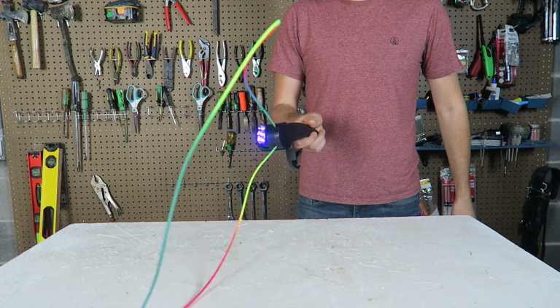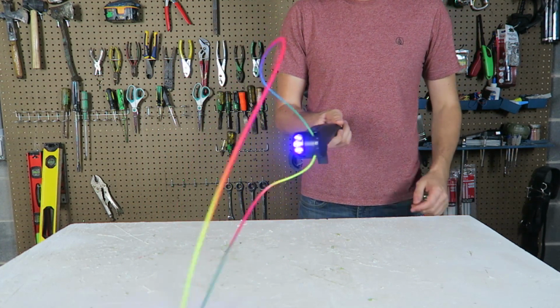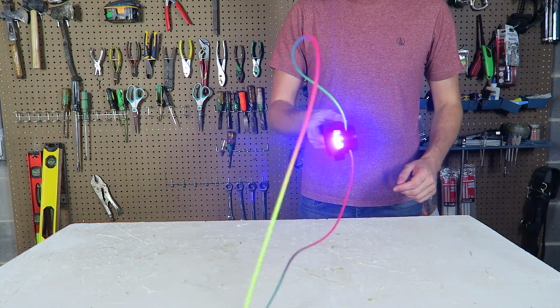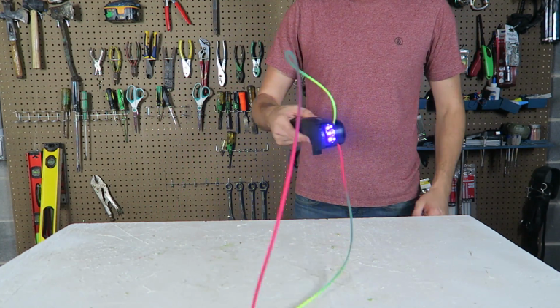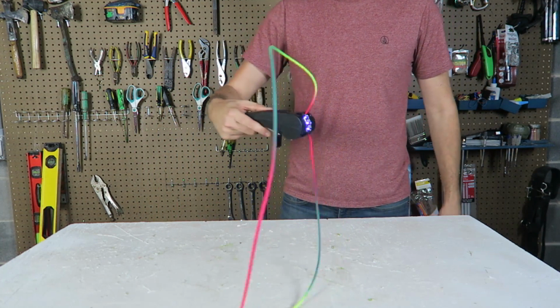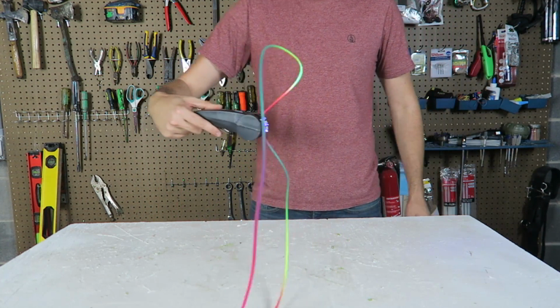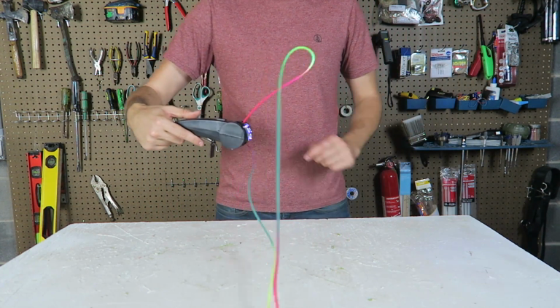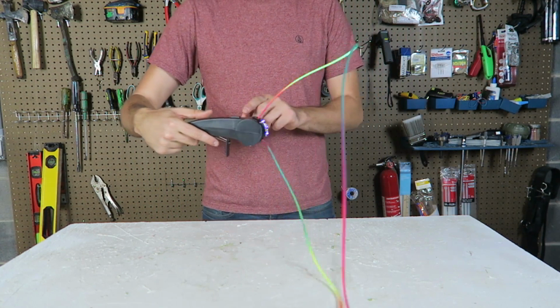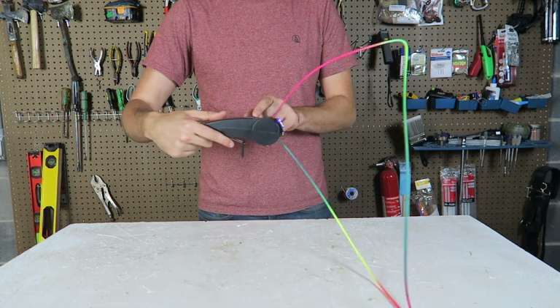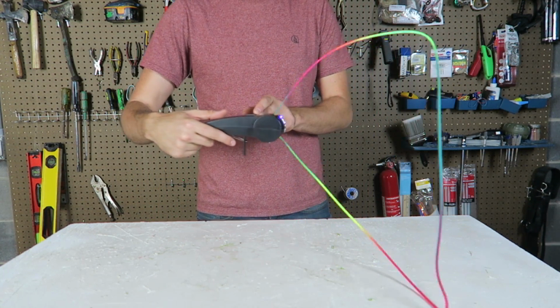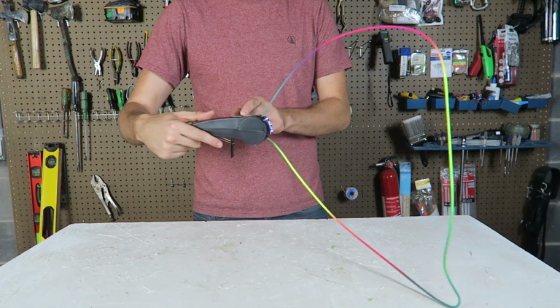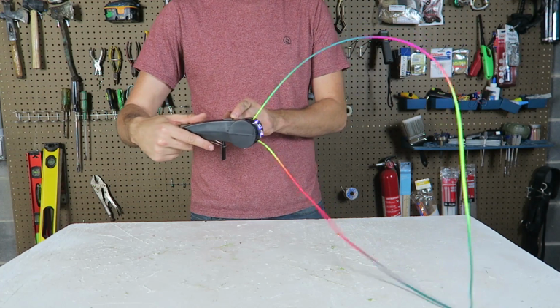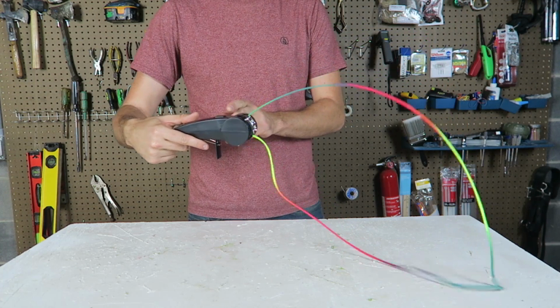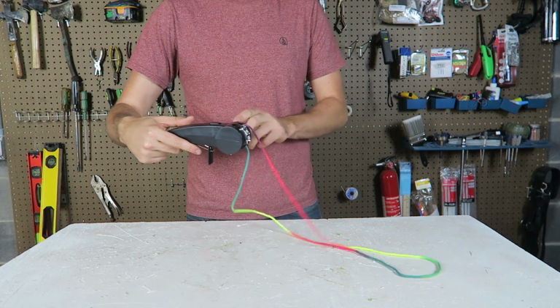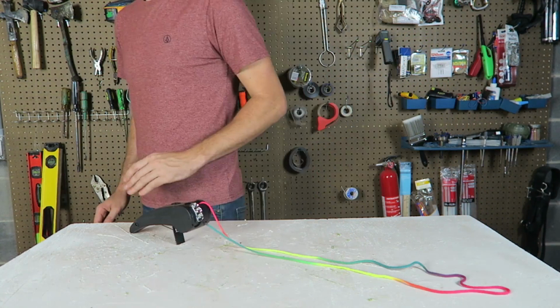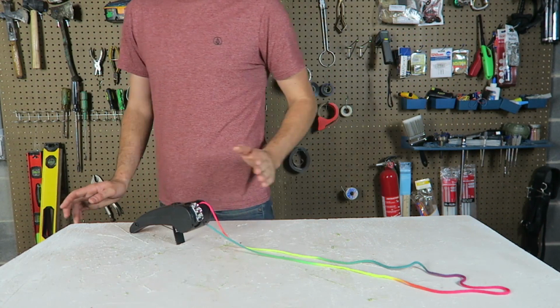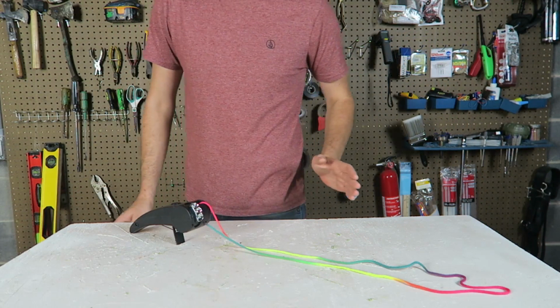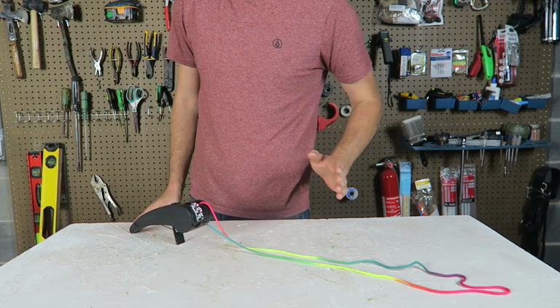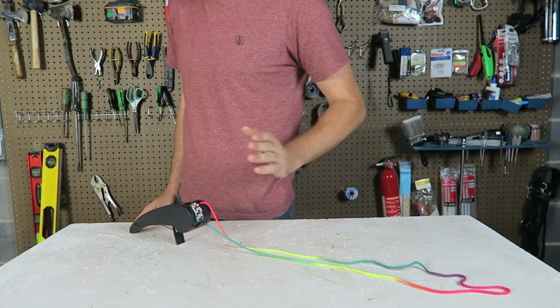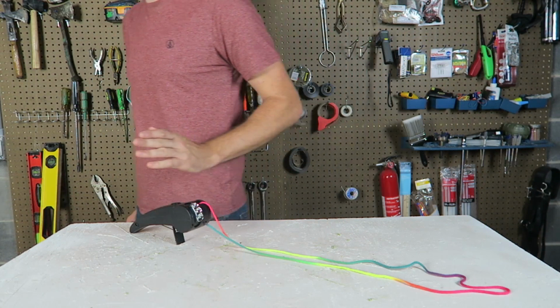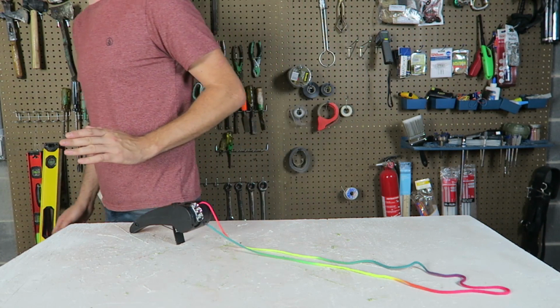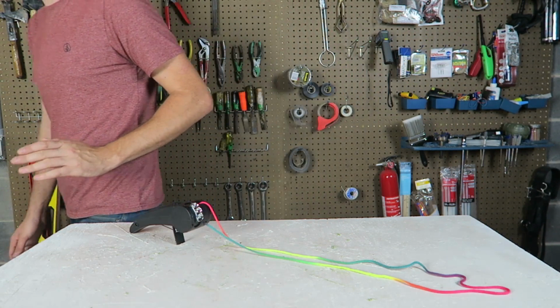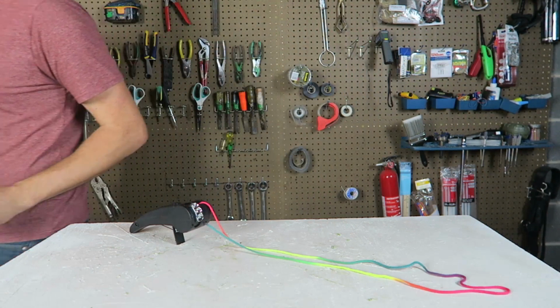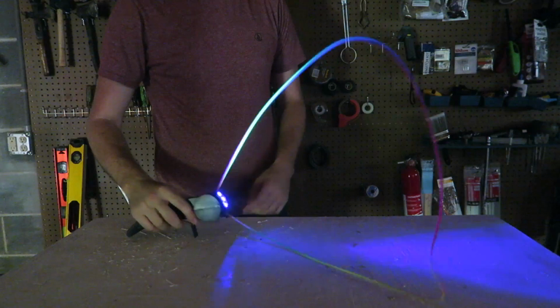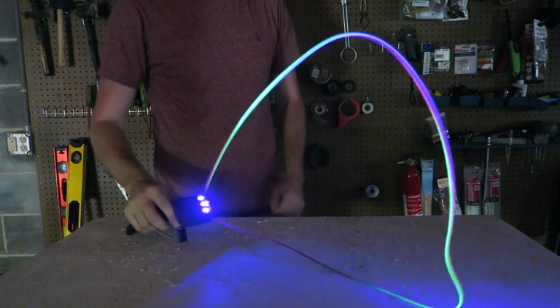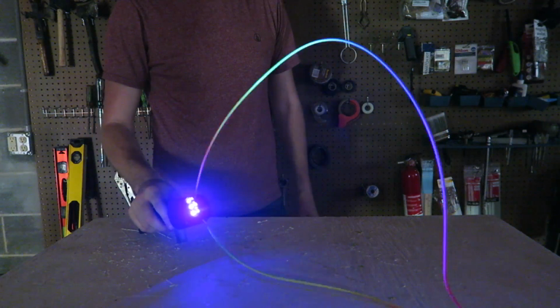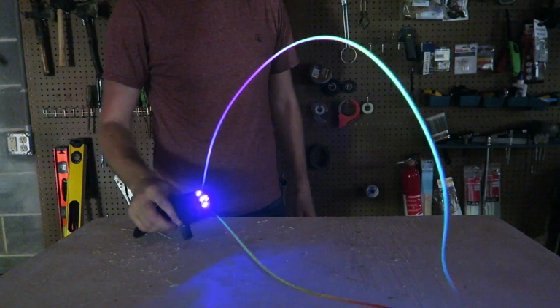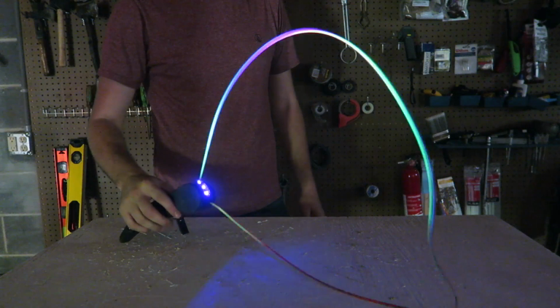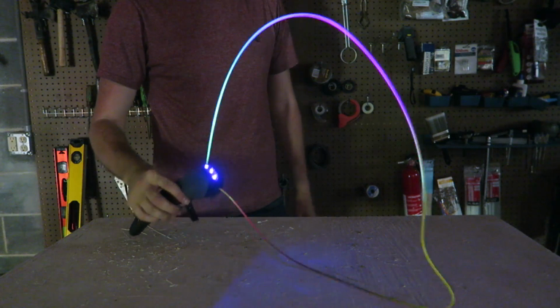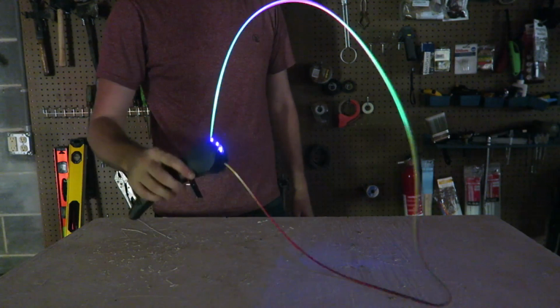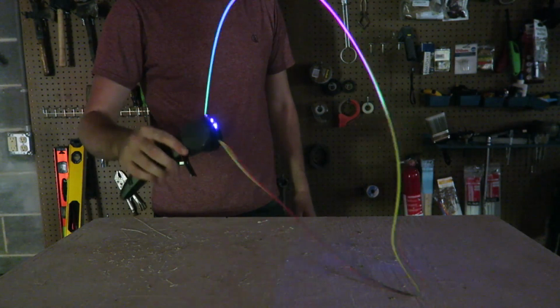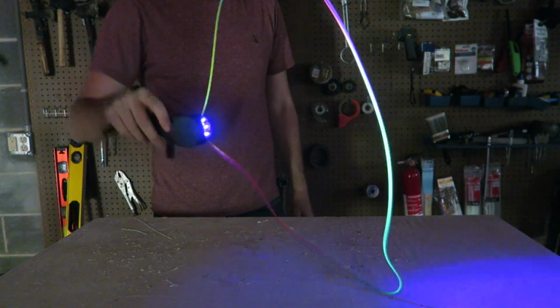It also has an LED light, so in the dark it's going to actually light up. Now let's turn off all the lights and see it in the dark. In the dark, the black light made it glow.